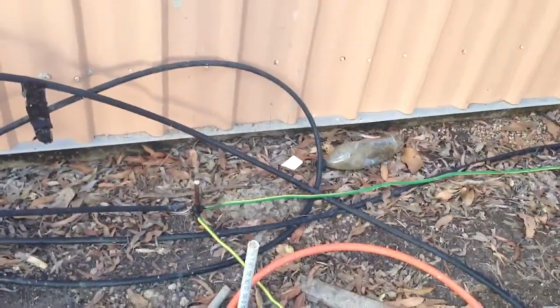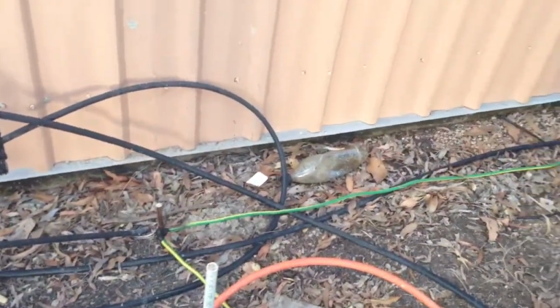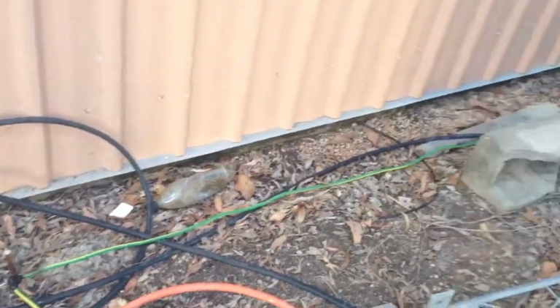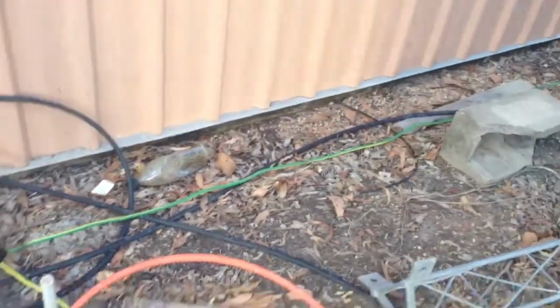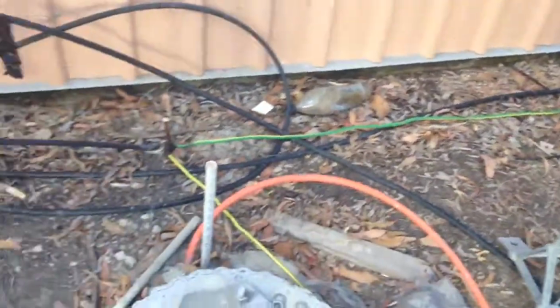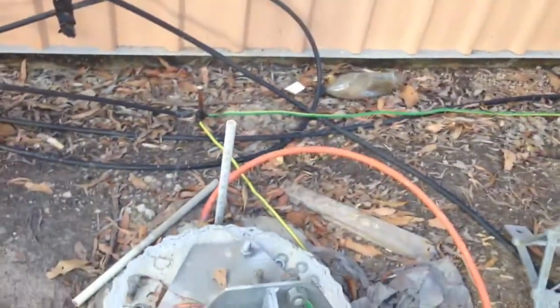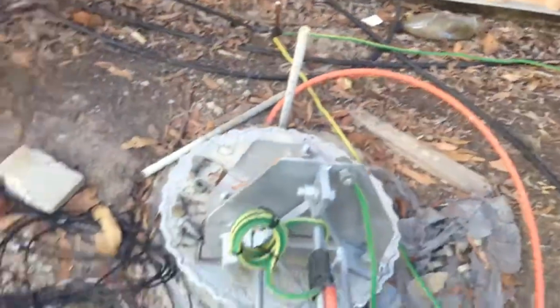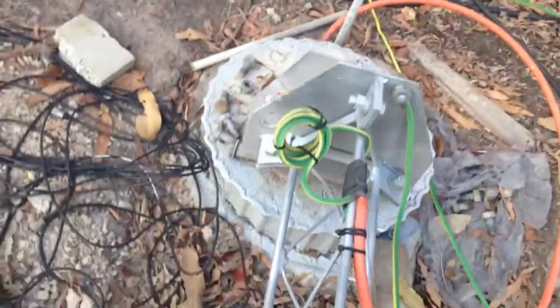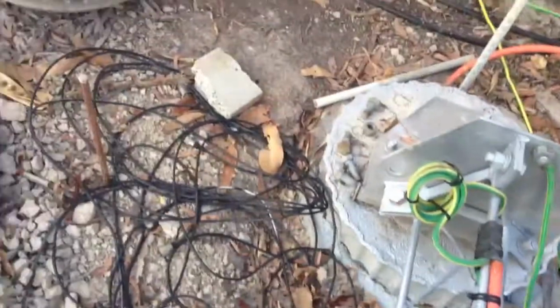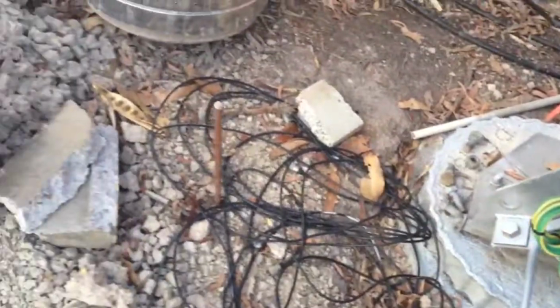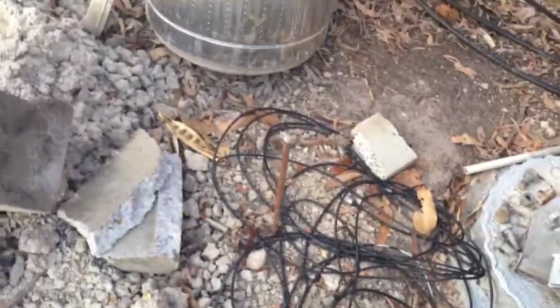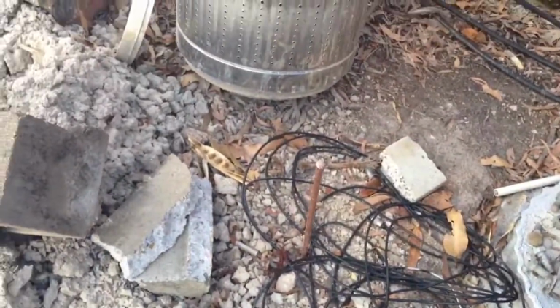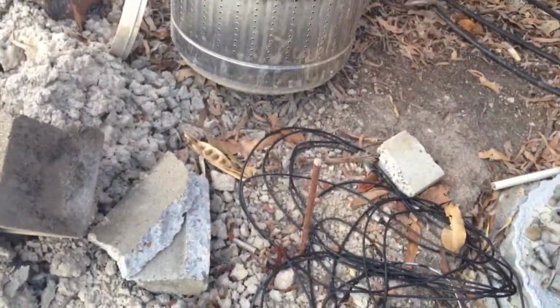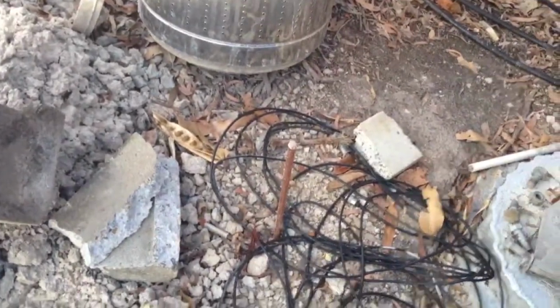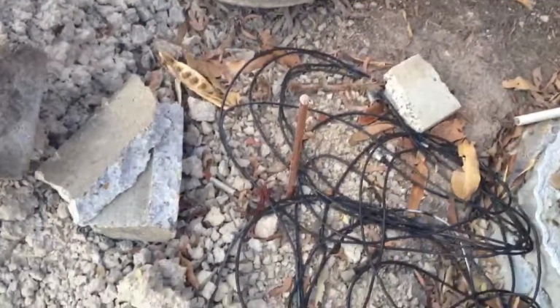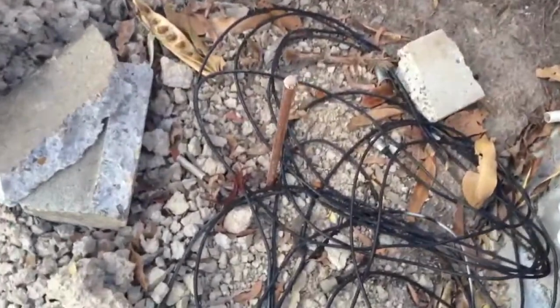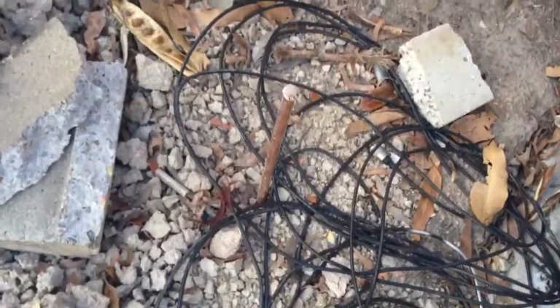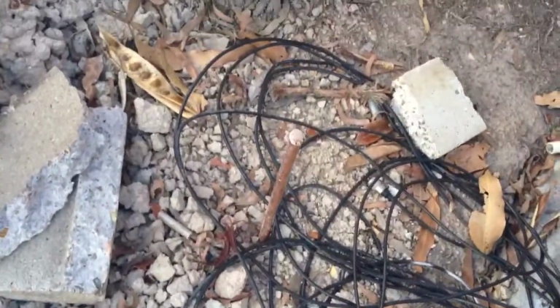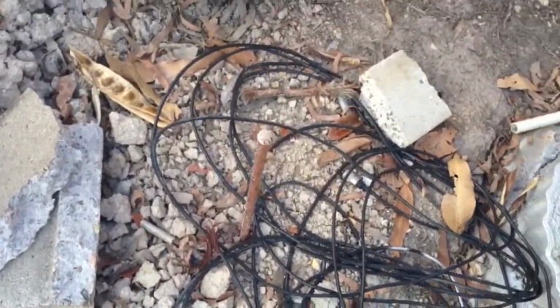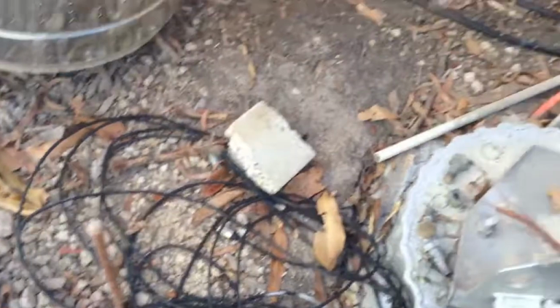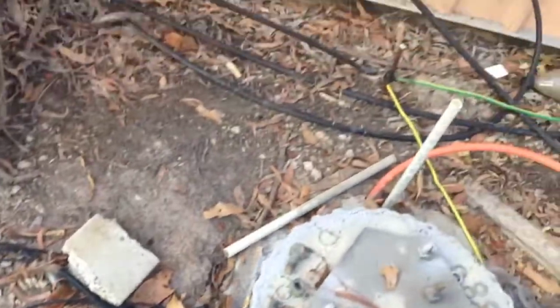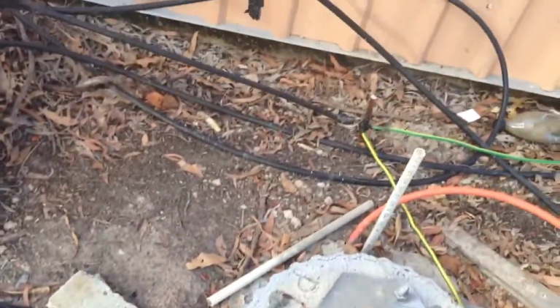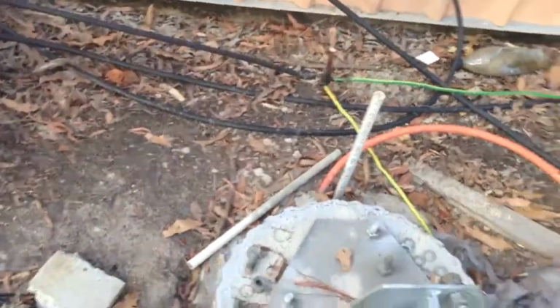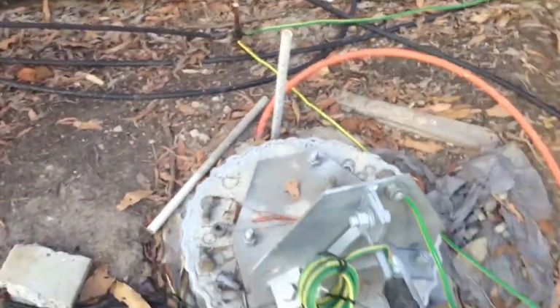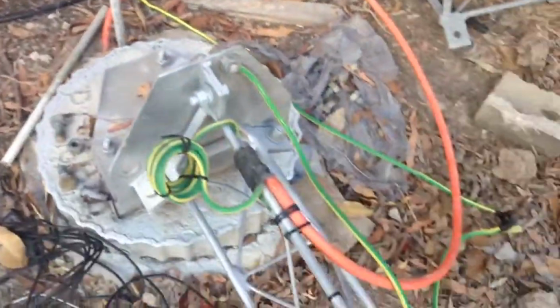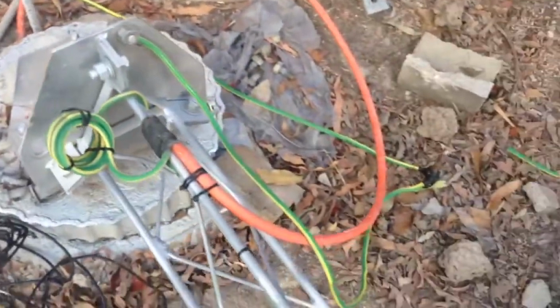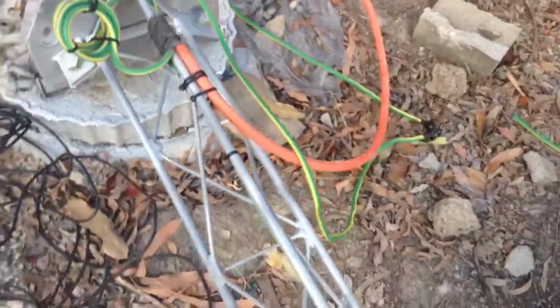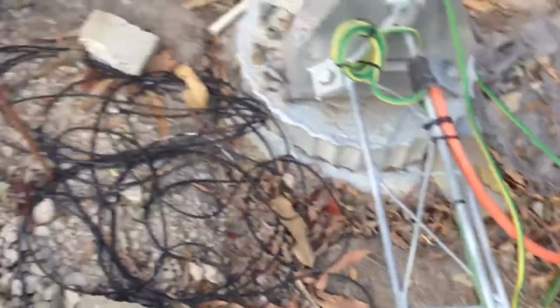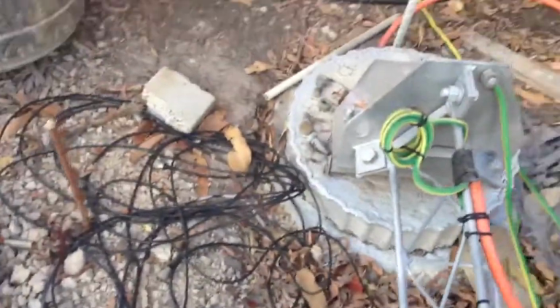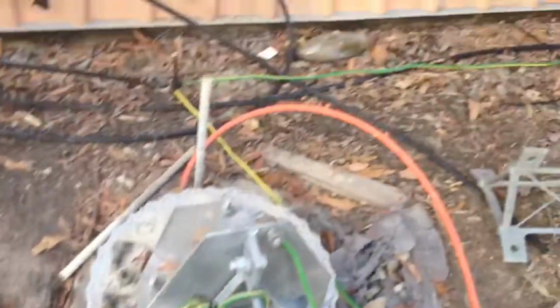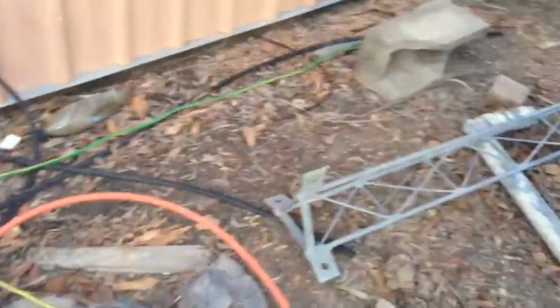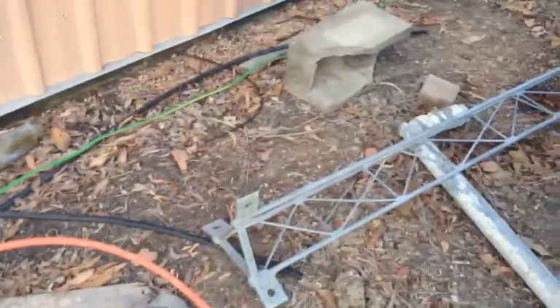It continues on around to the front of the radio shack — there's another earth stake just there that I've still got to put in. I'll end up with a triangle of earth stakes around the tower.